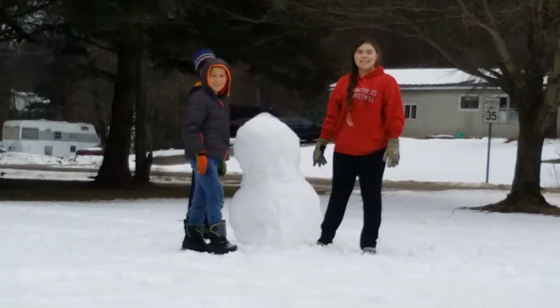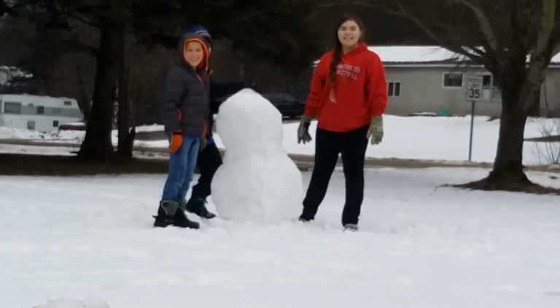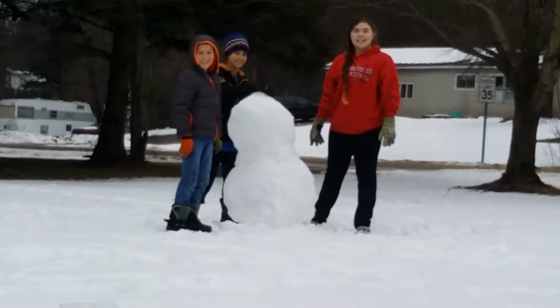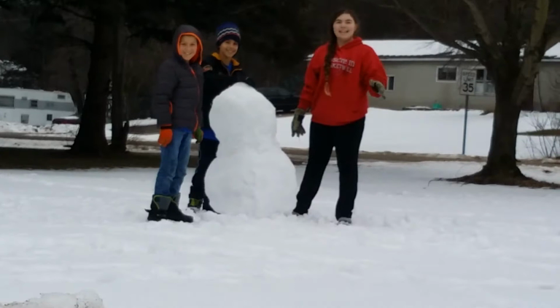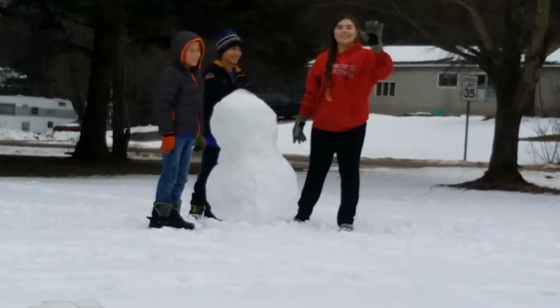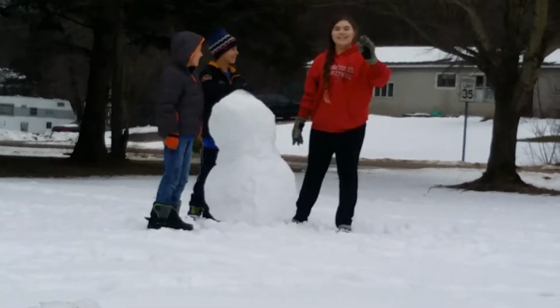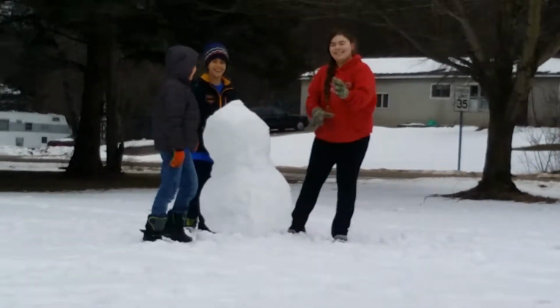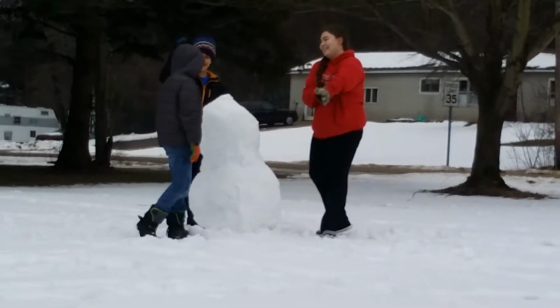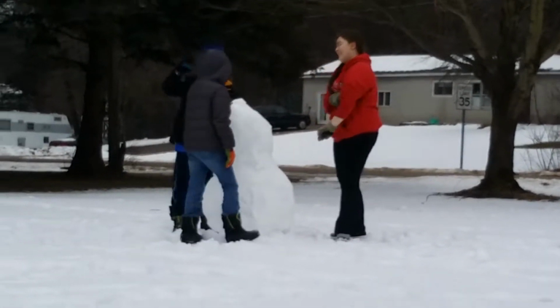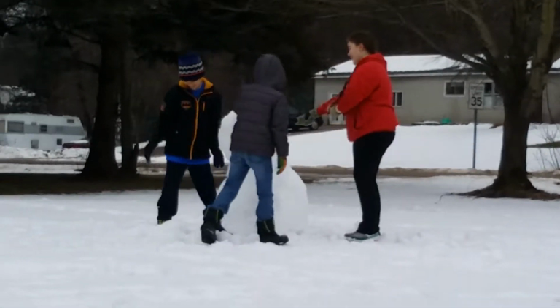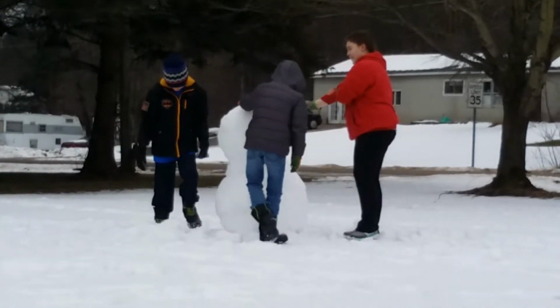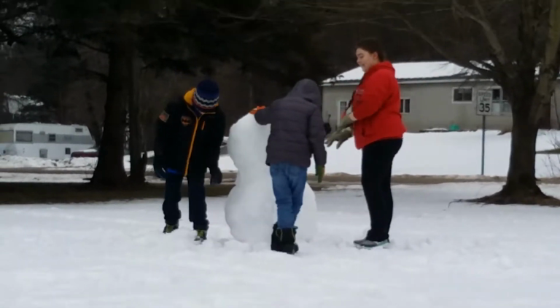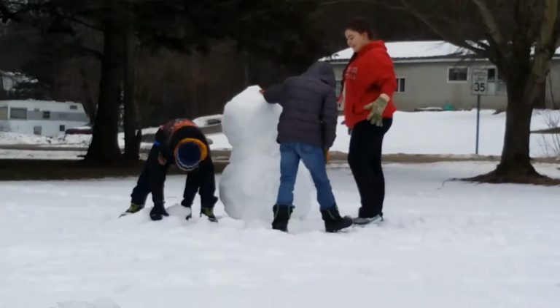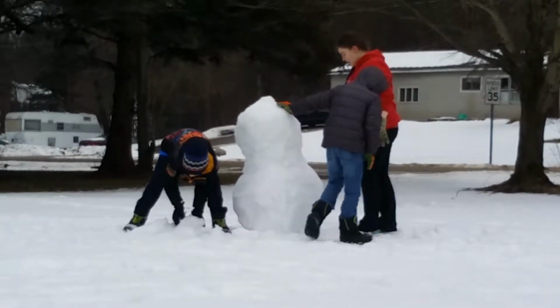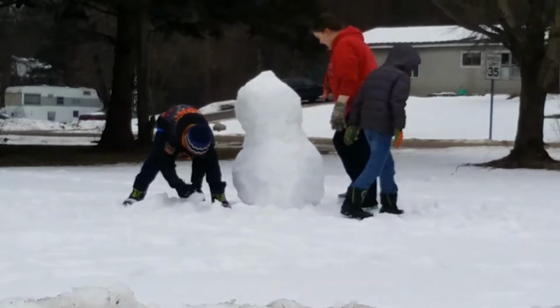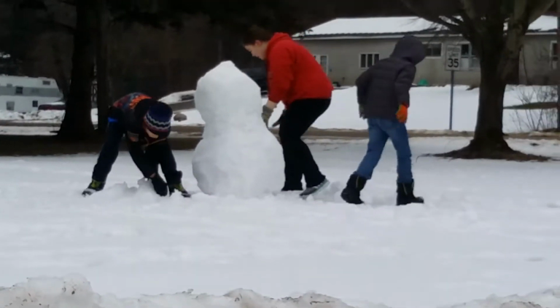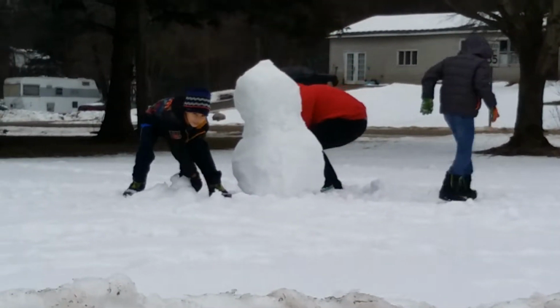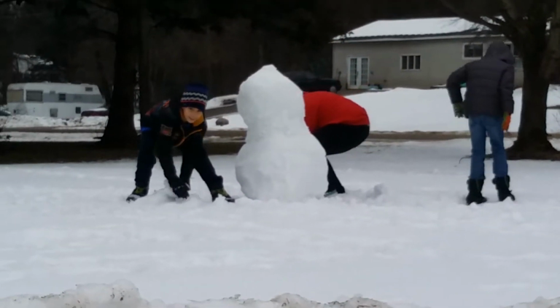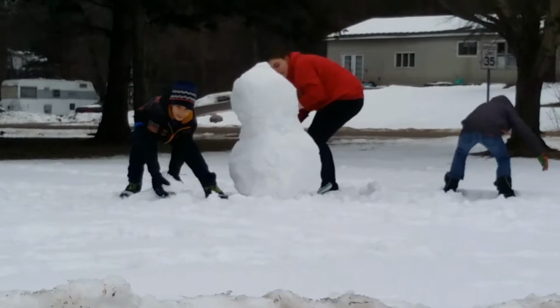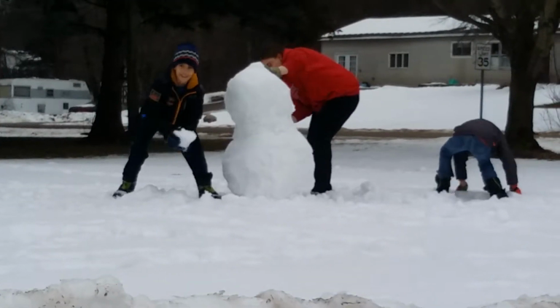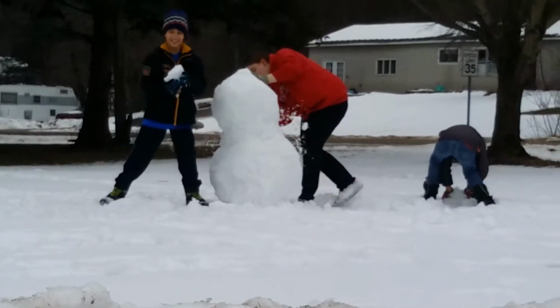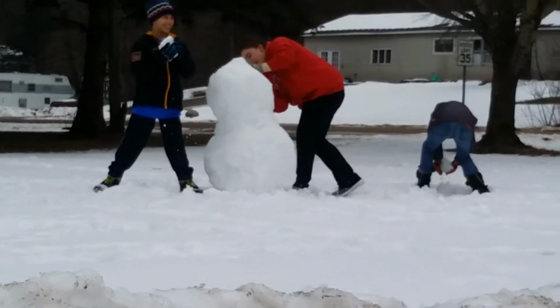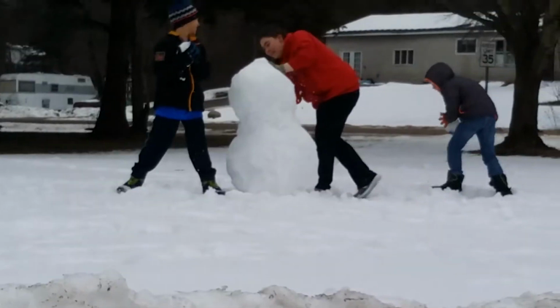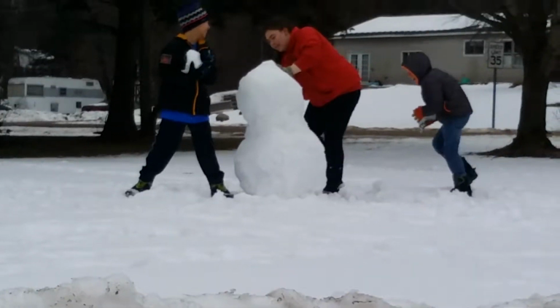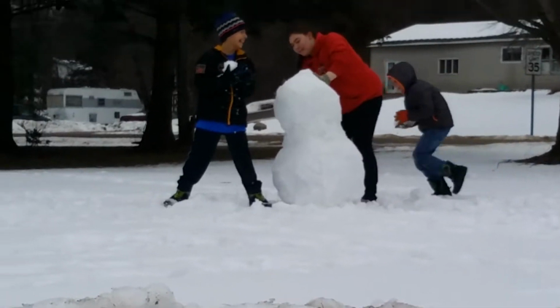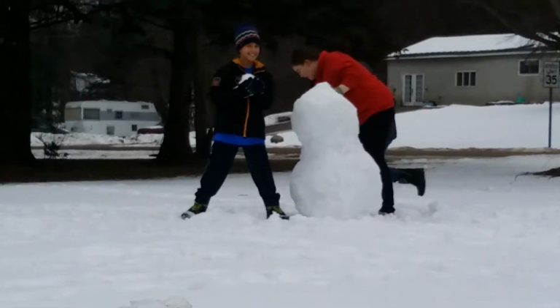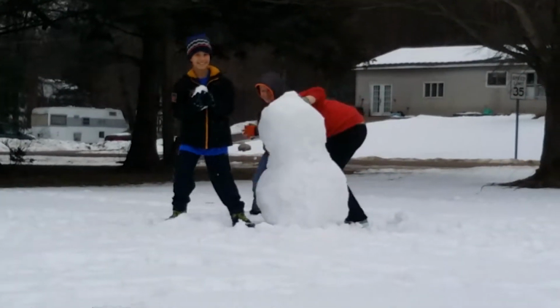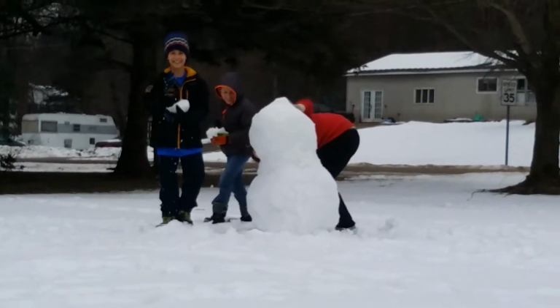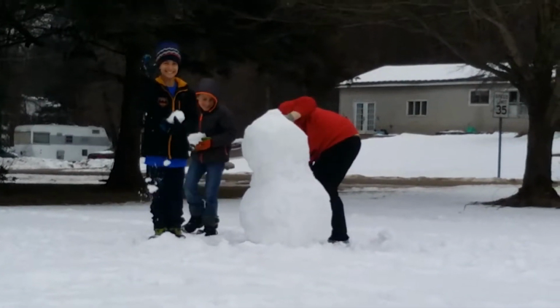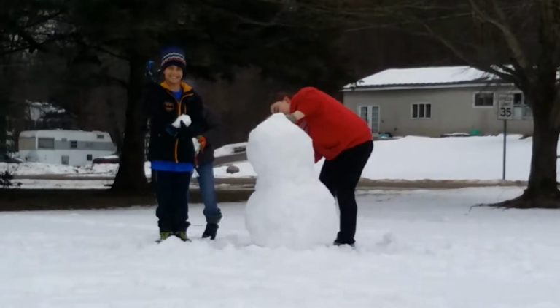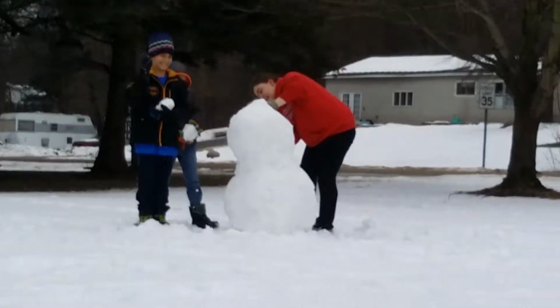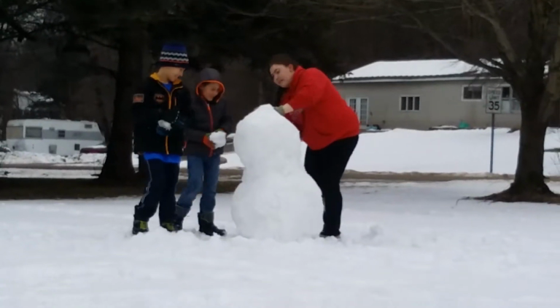So today we're gonna make a horrible snowman like usual, and after we finish building I'm gonna spray paint it.